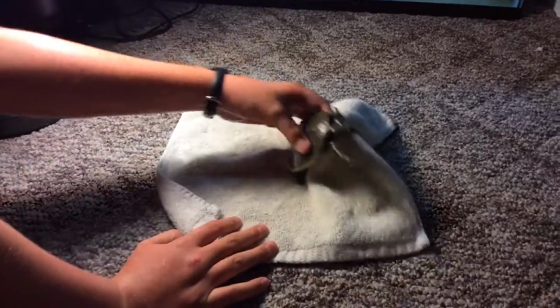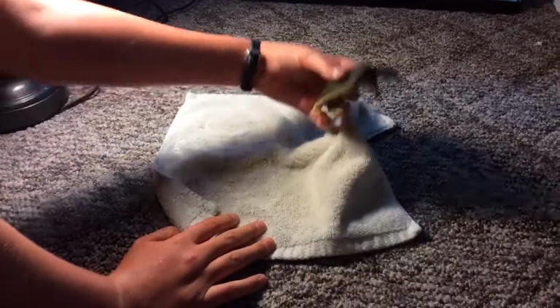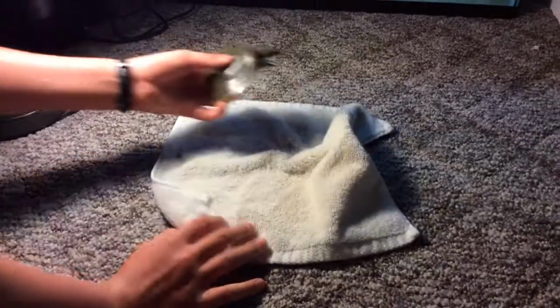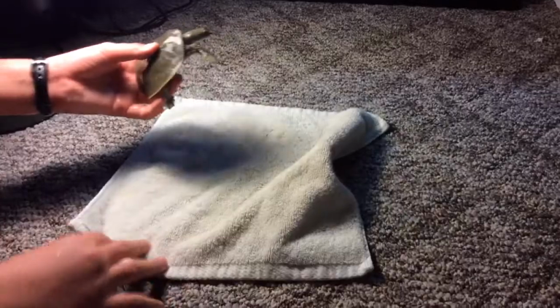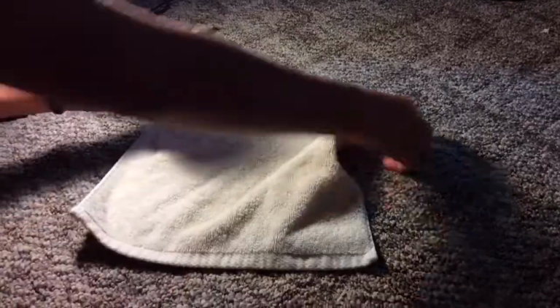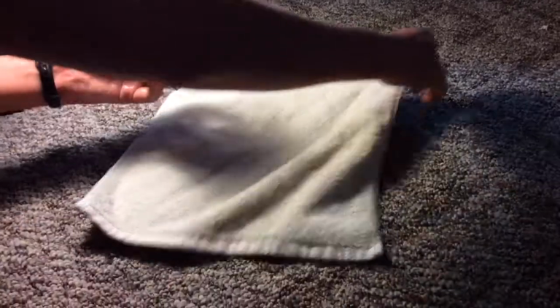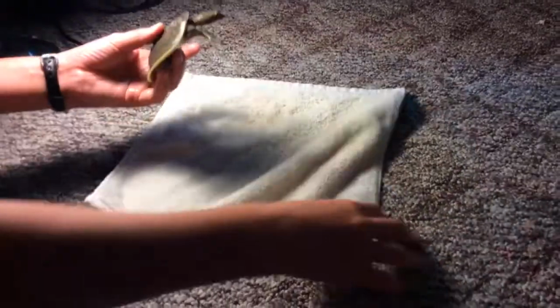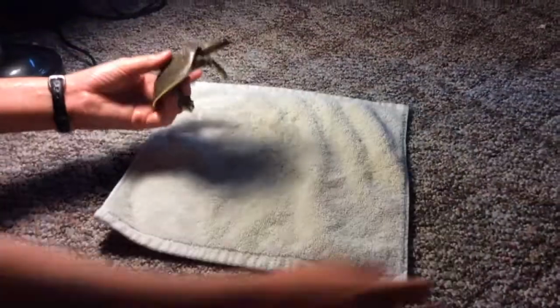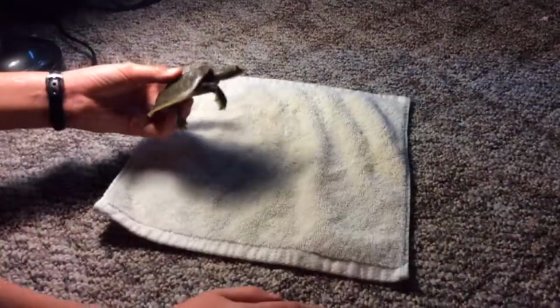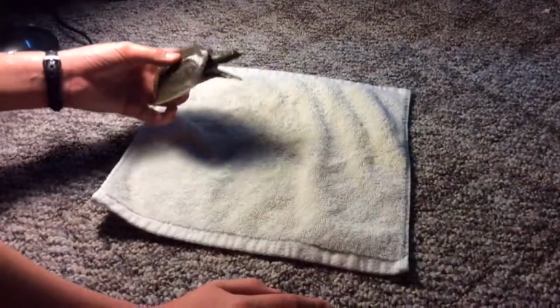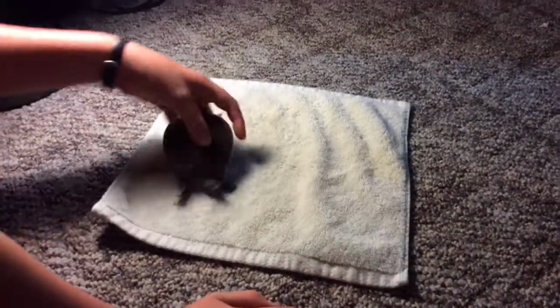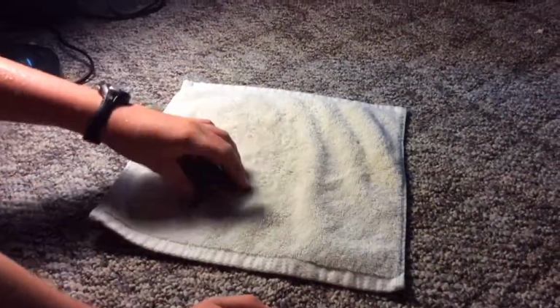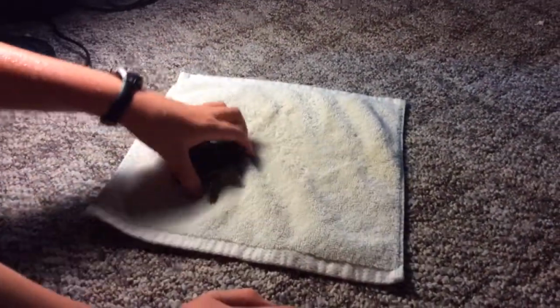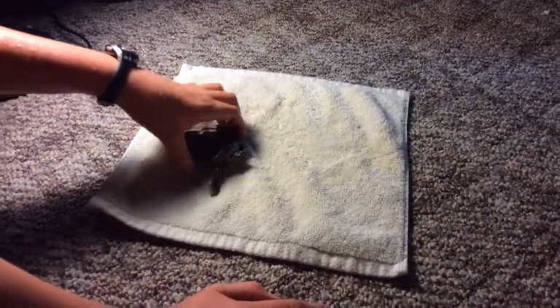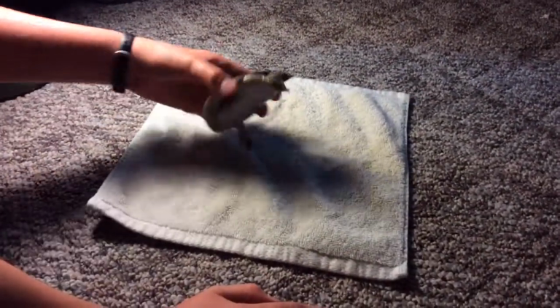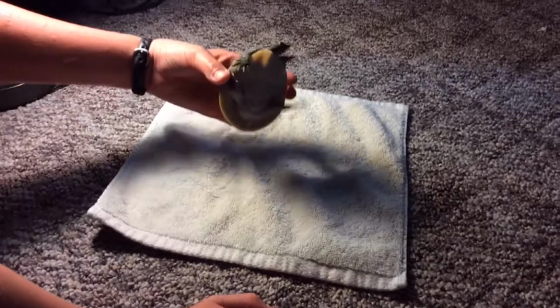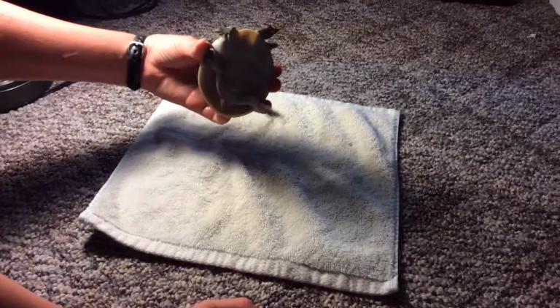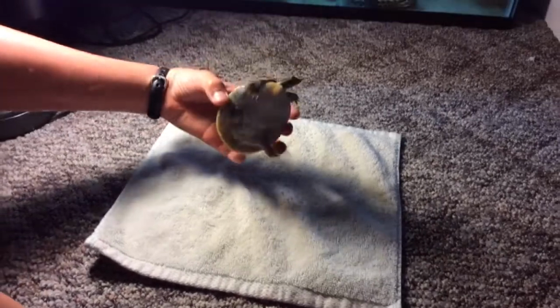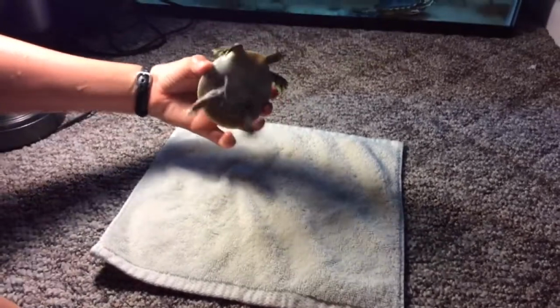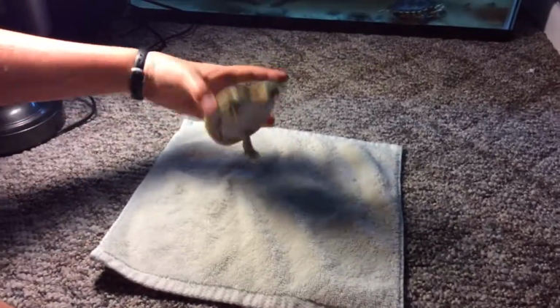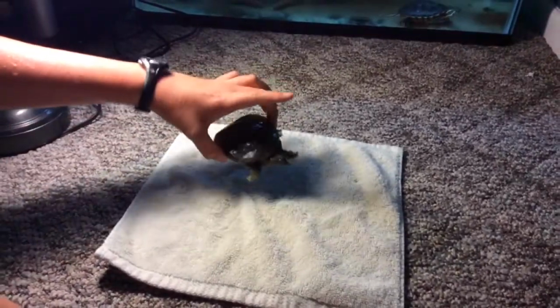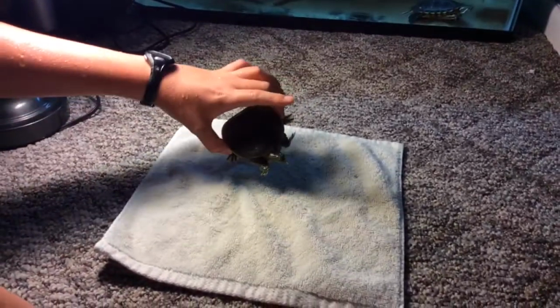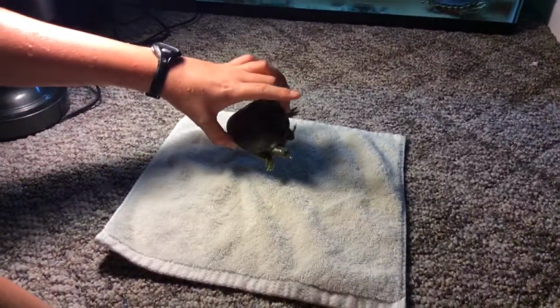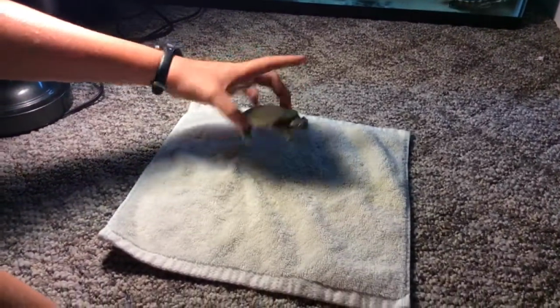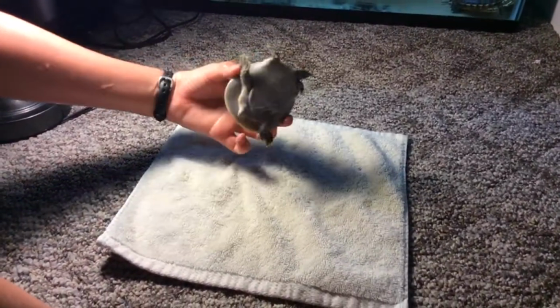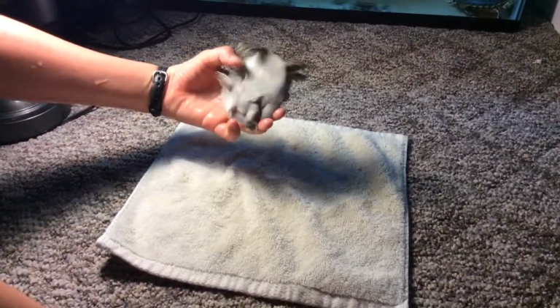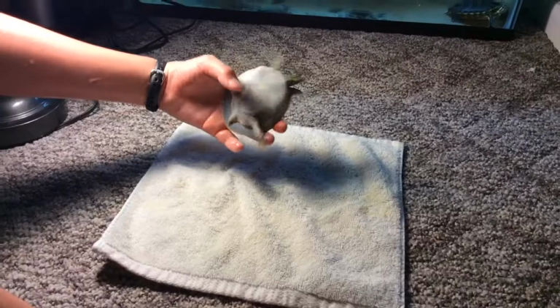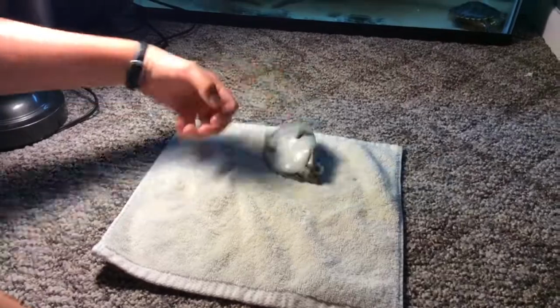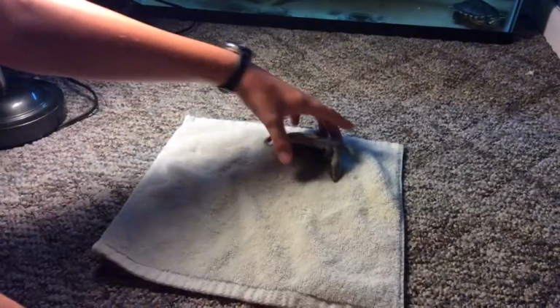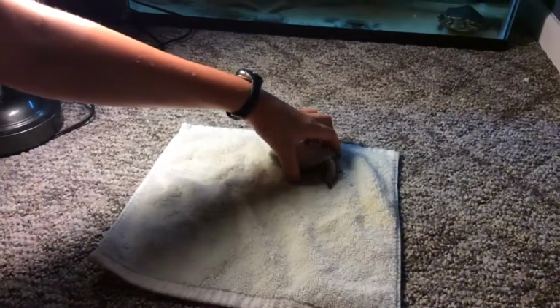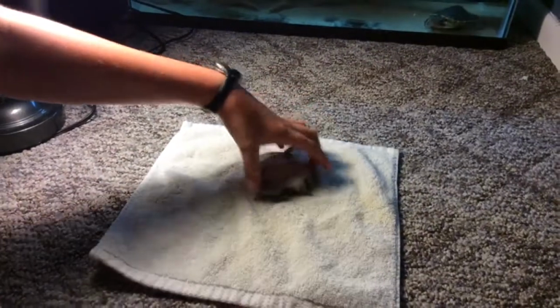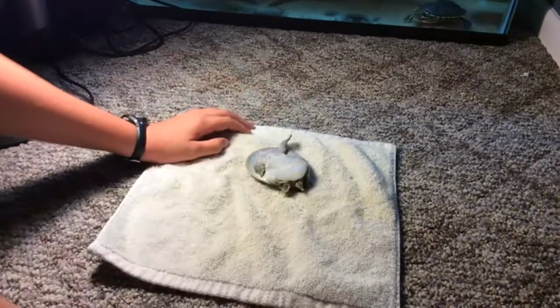I got these turtles from my turtle store about a year ago, so they're still kind of hatchlings — little guys. They're kind of big, but not too big.